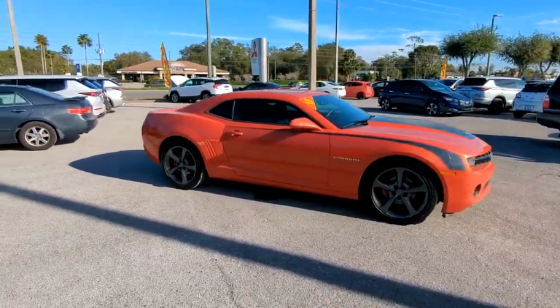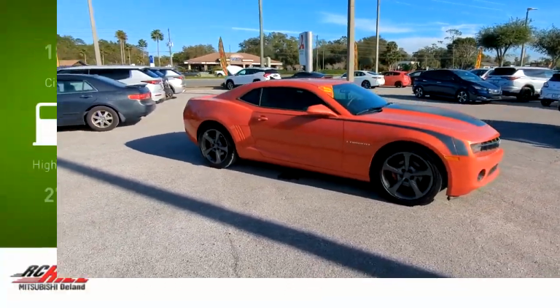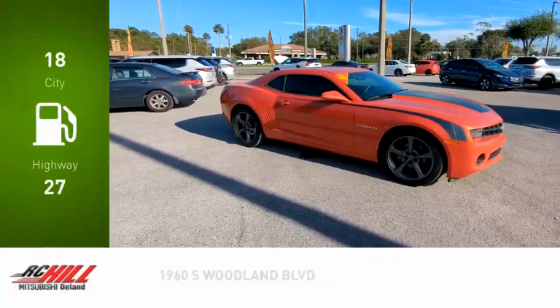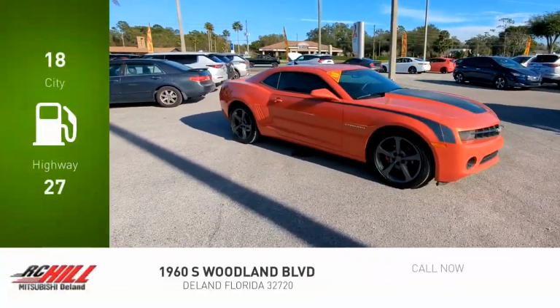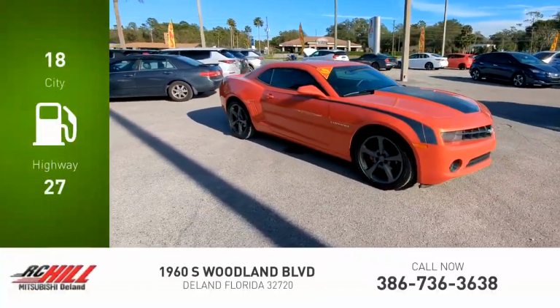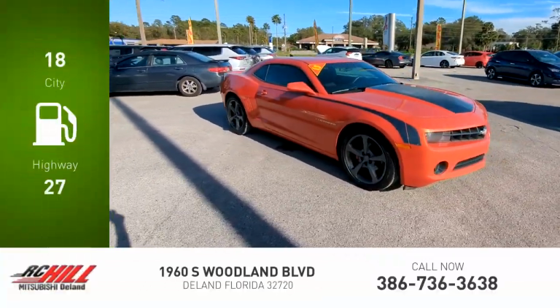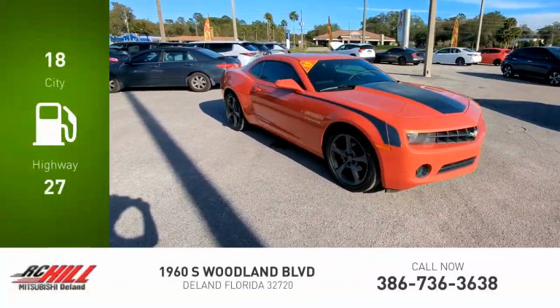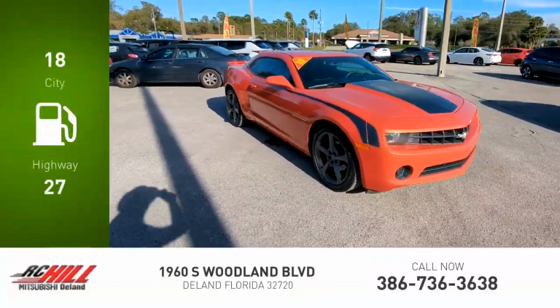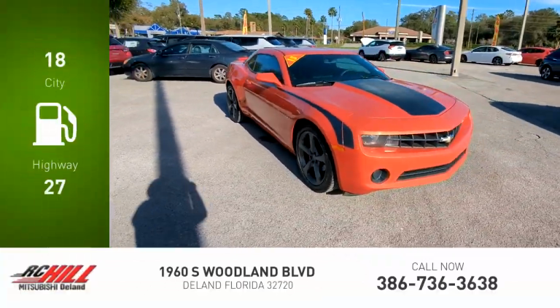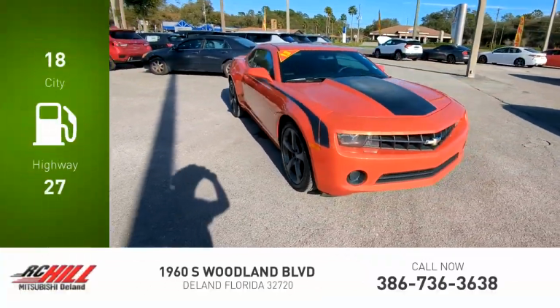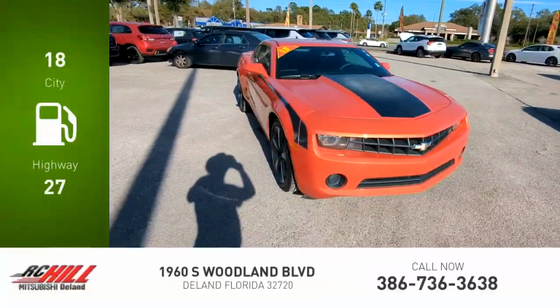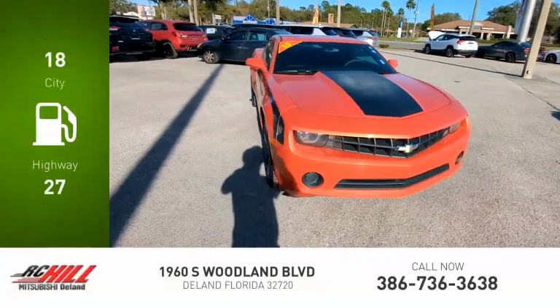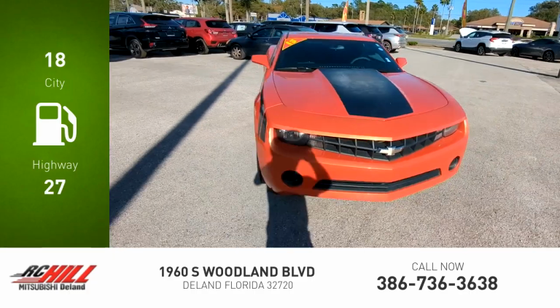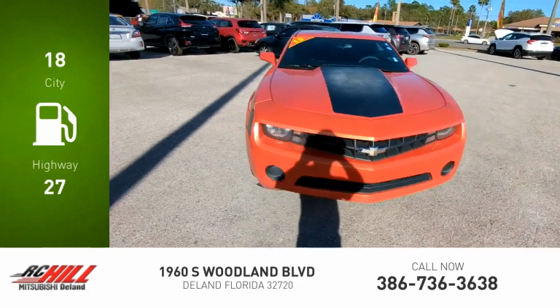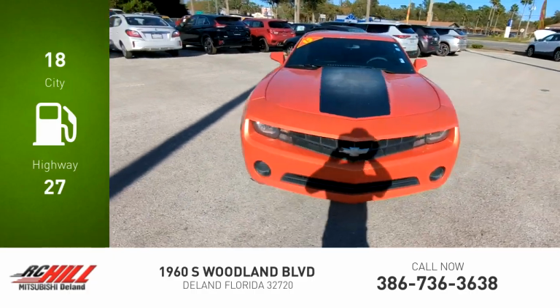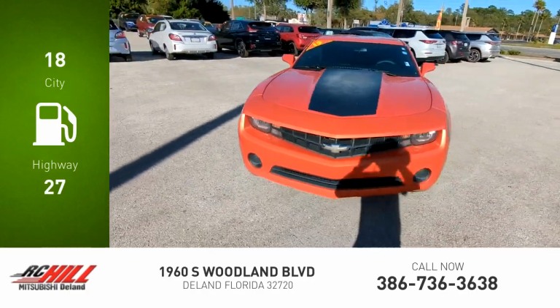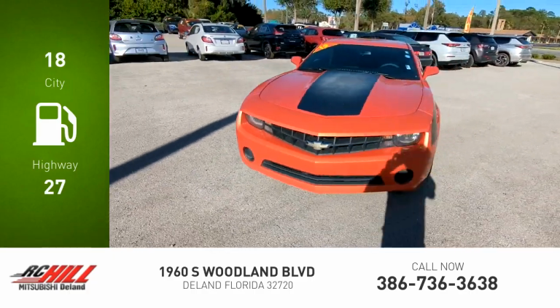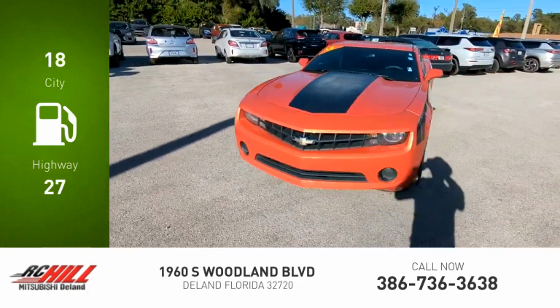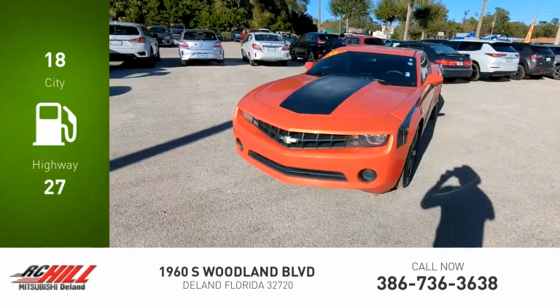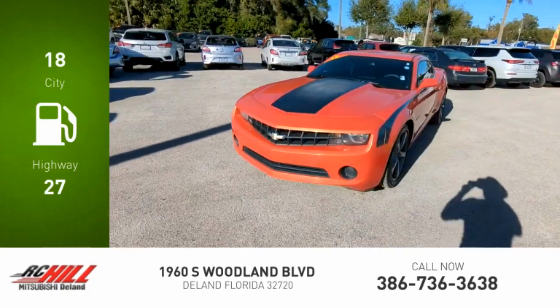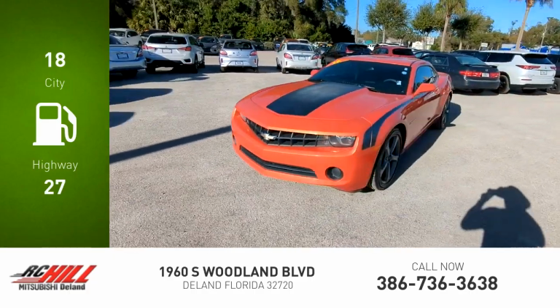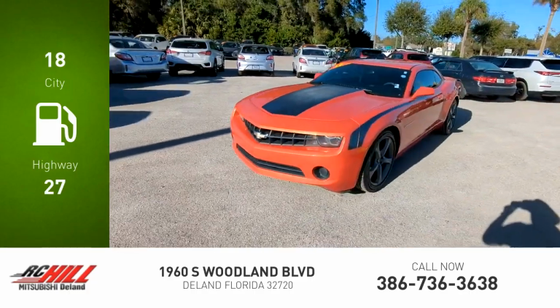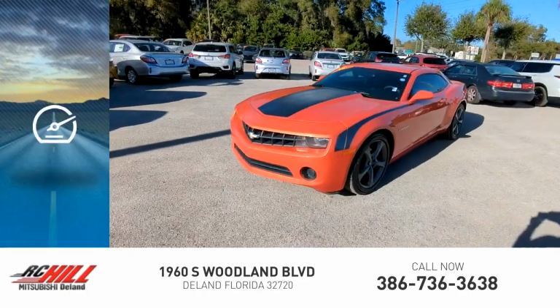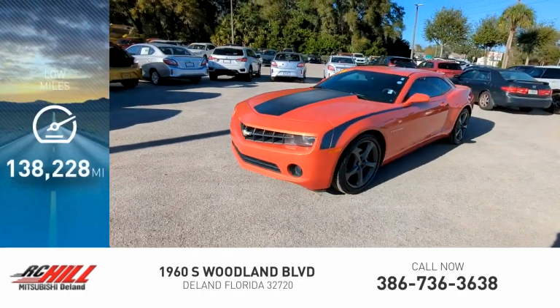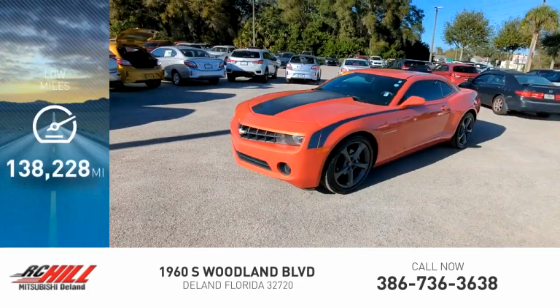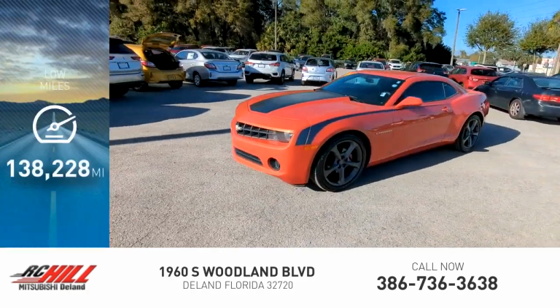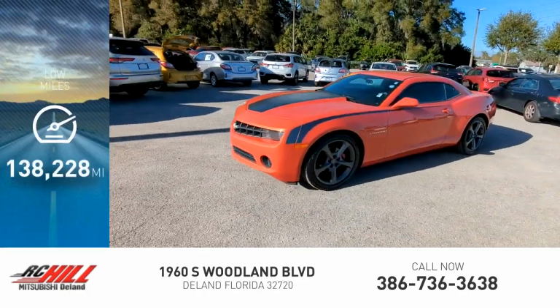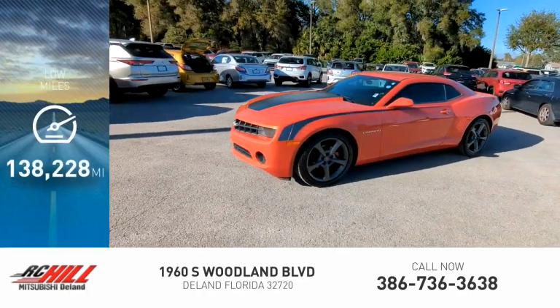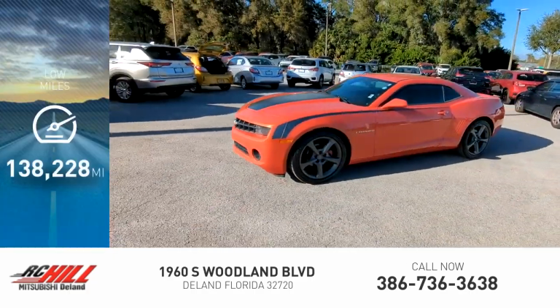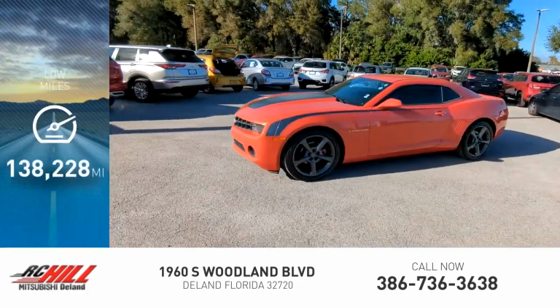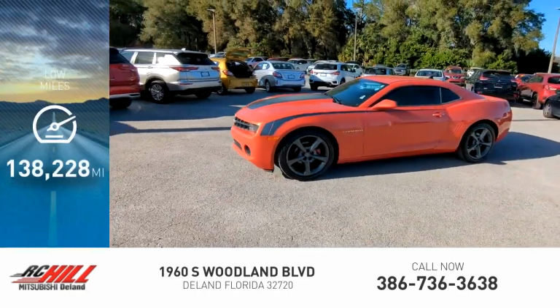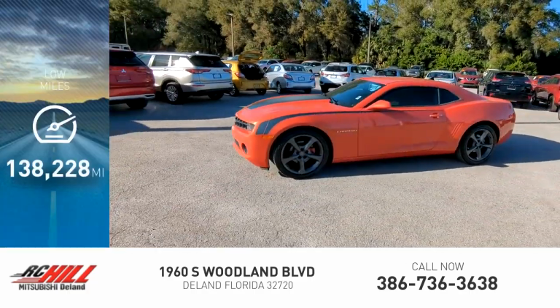Great fuel efficiency saves you money by requiring fewer trips to the gas station. This vehicle has less than 140,000 miles.